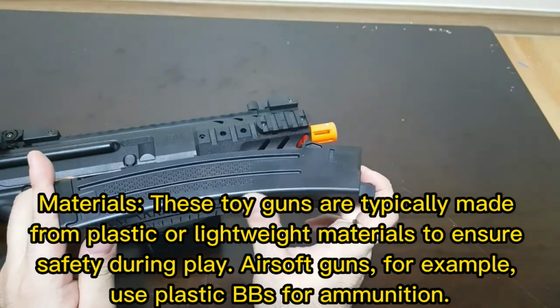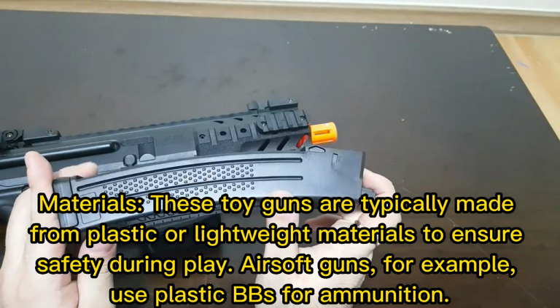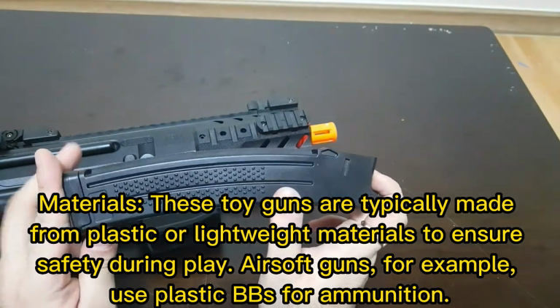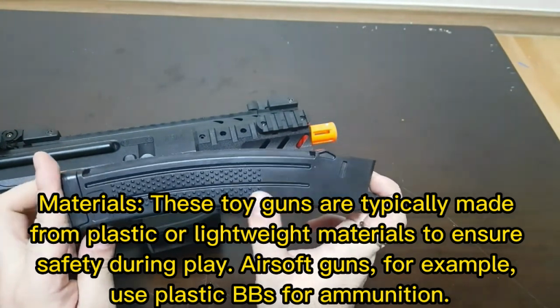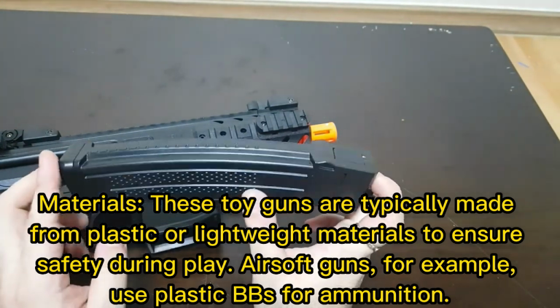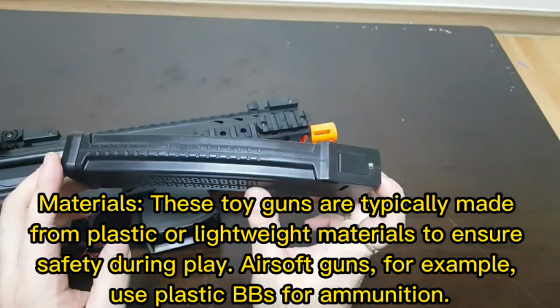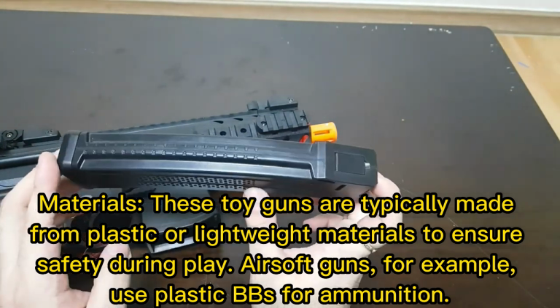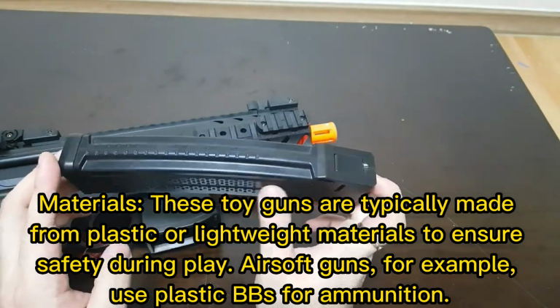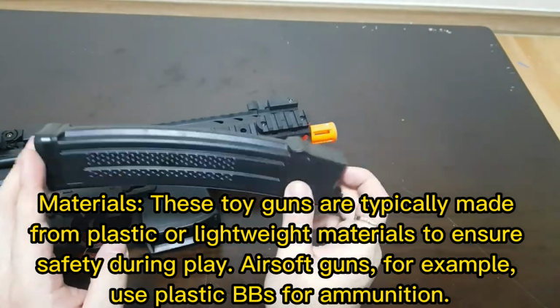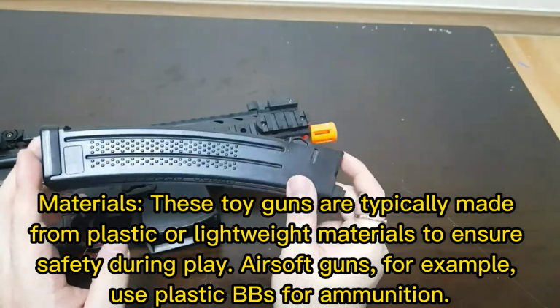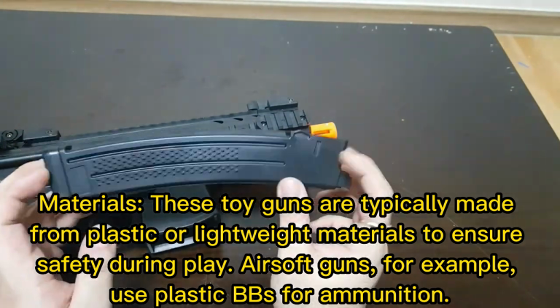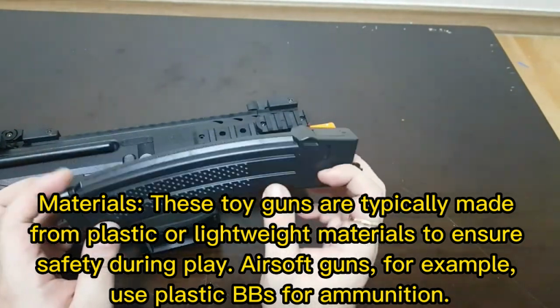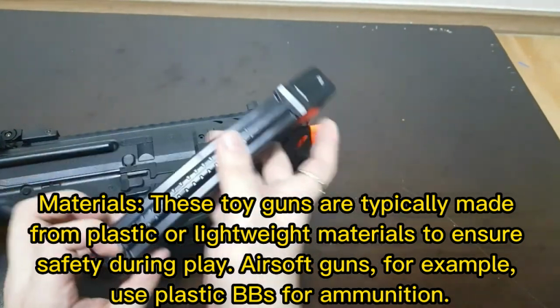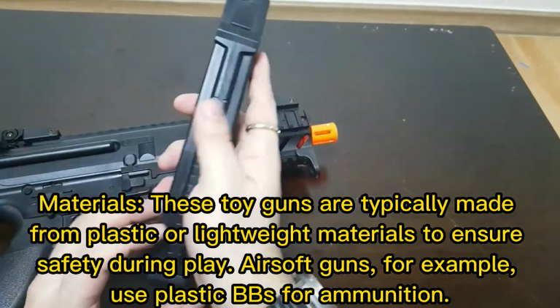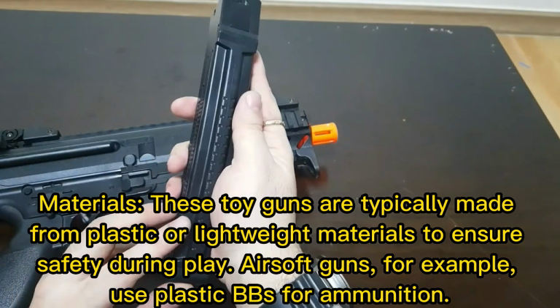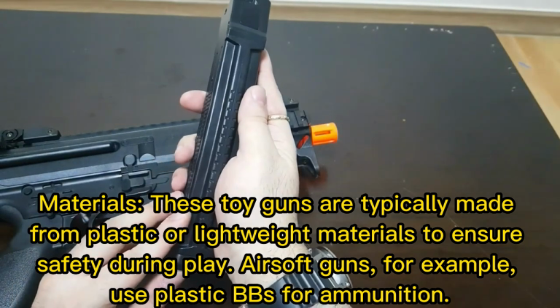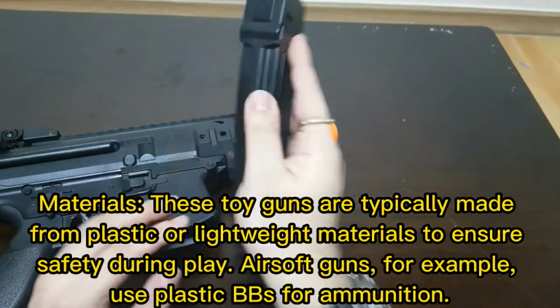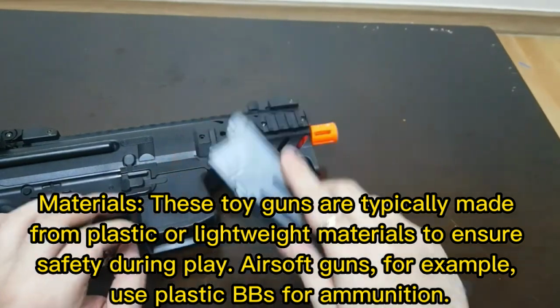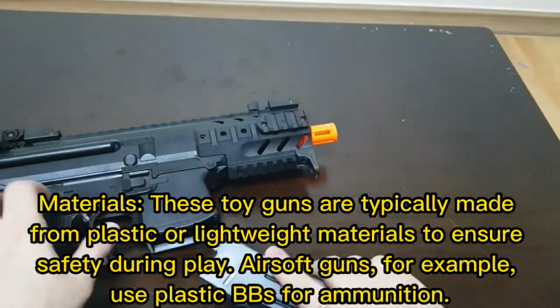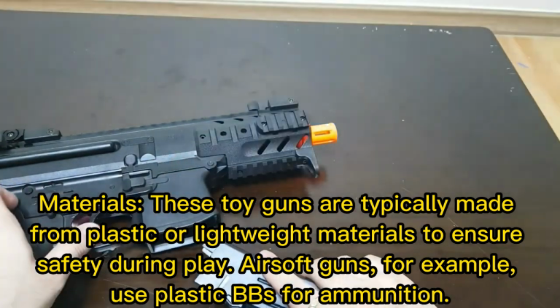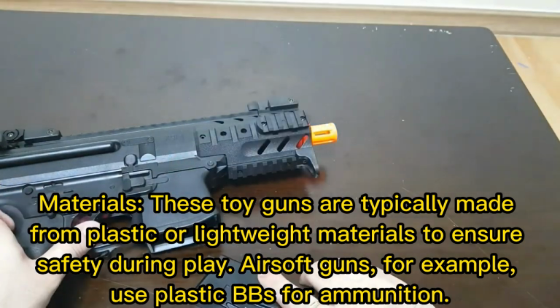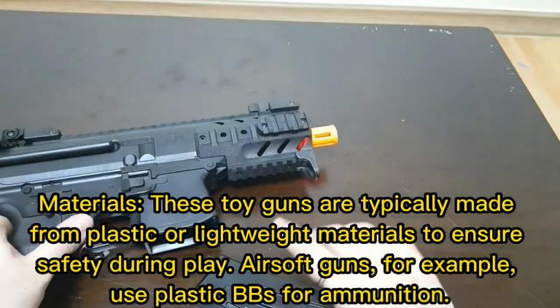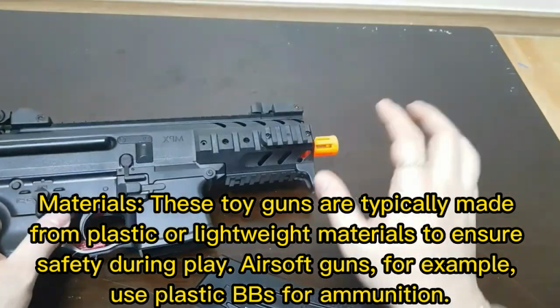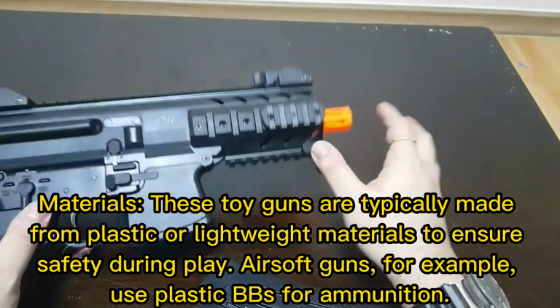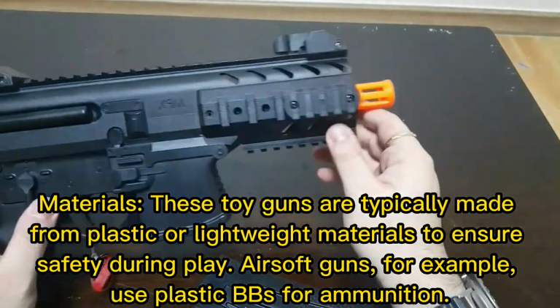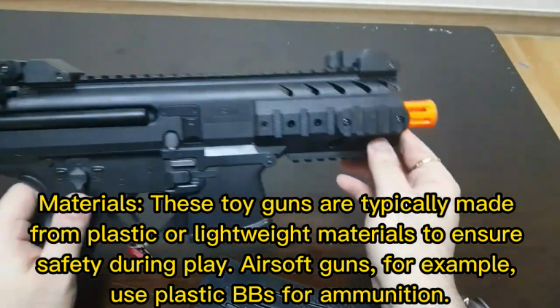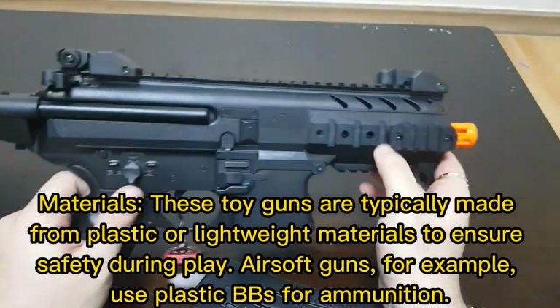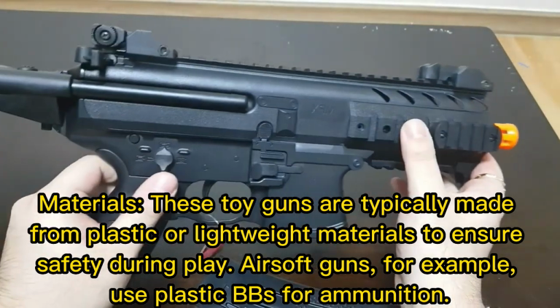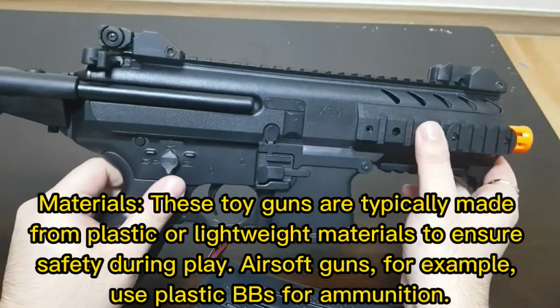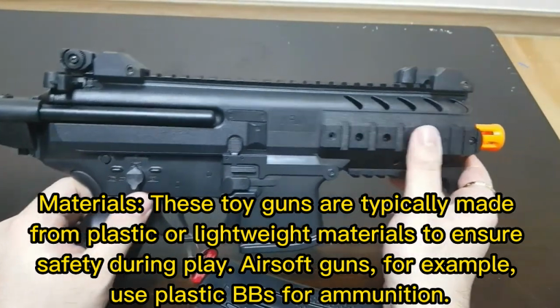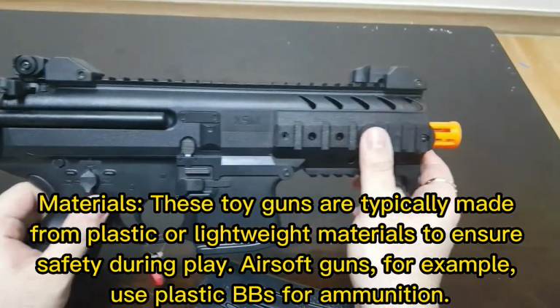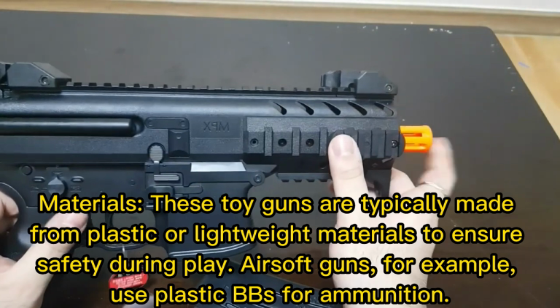Materials: these toy guns are typically made from plastic or lightweight materials to ensure safety during play. Airsoft guns, for example, use plastic BBs for ammunition.